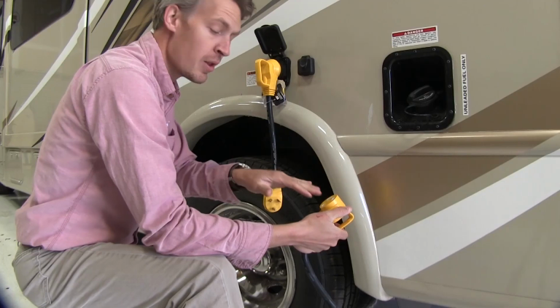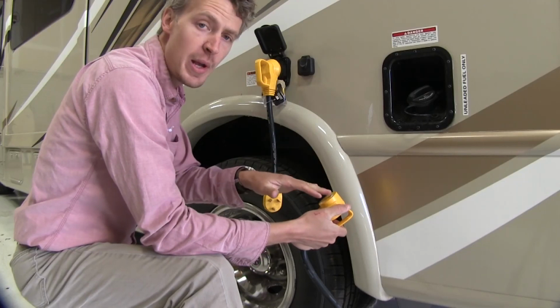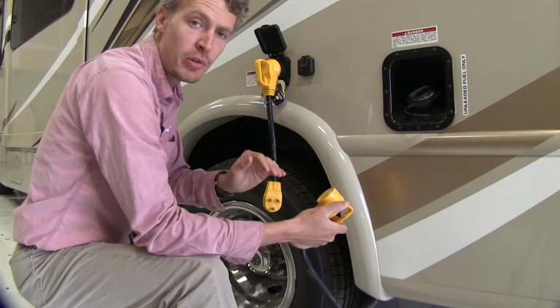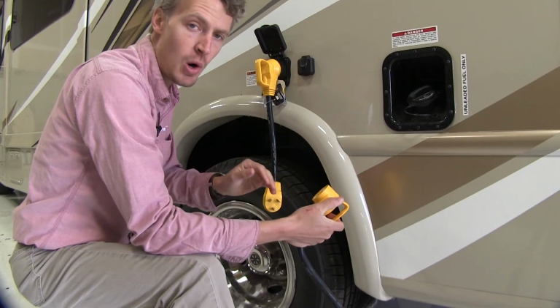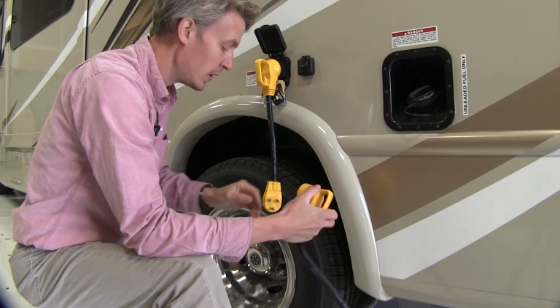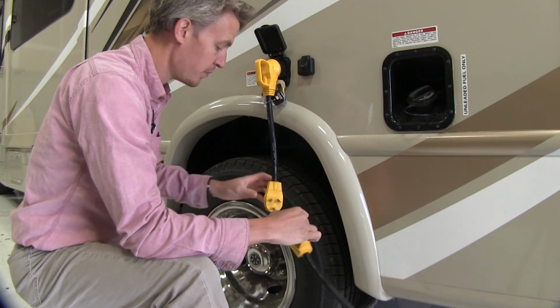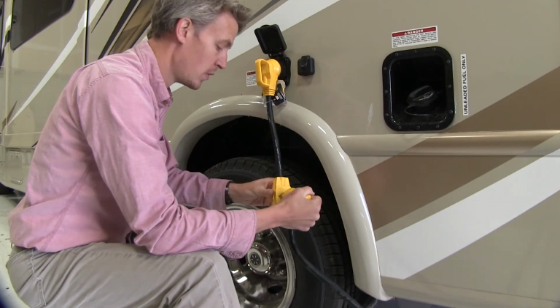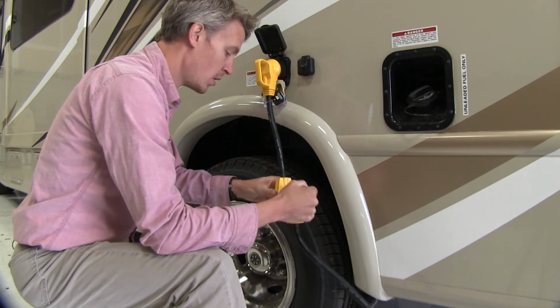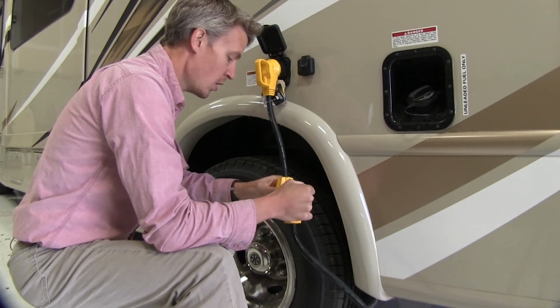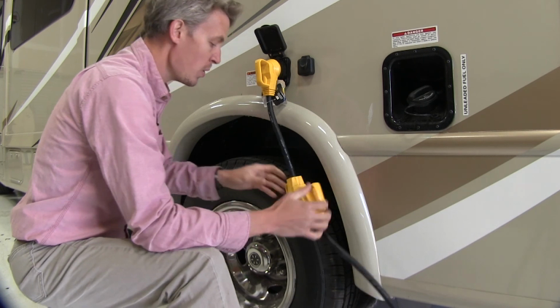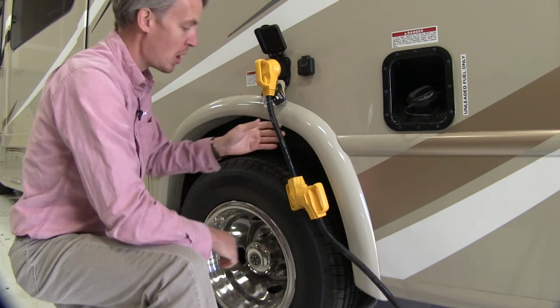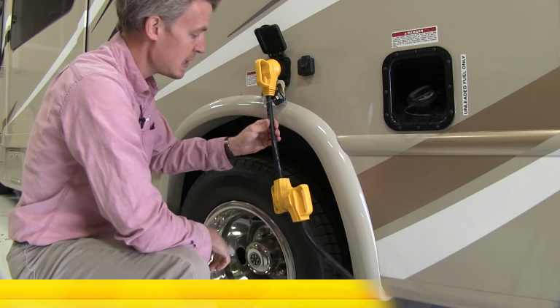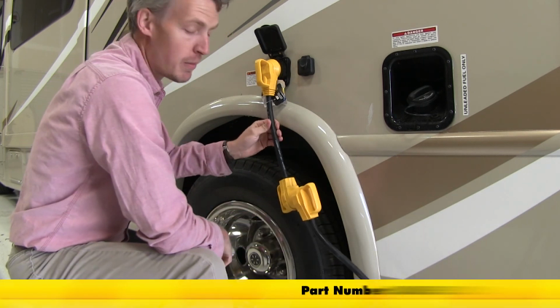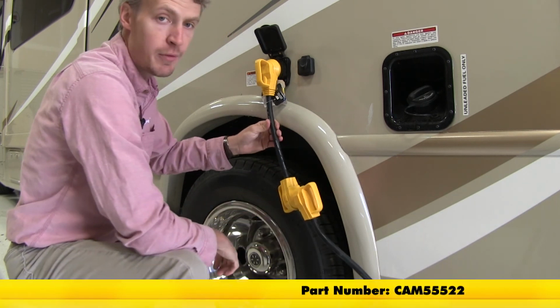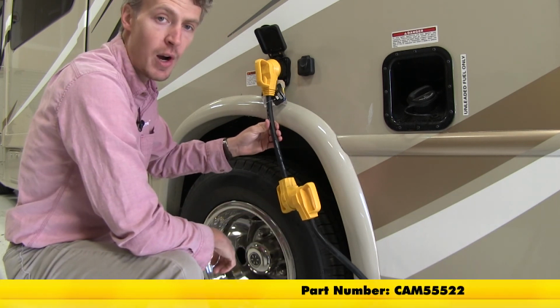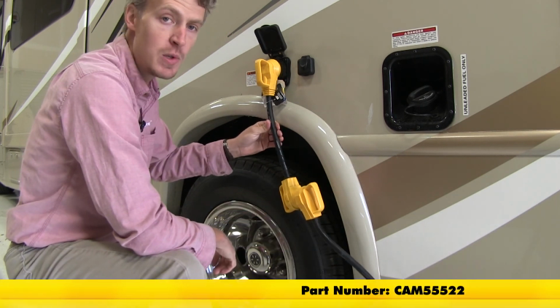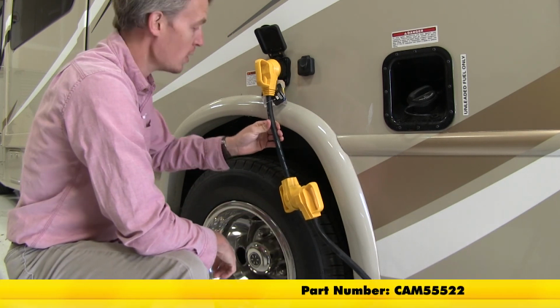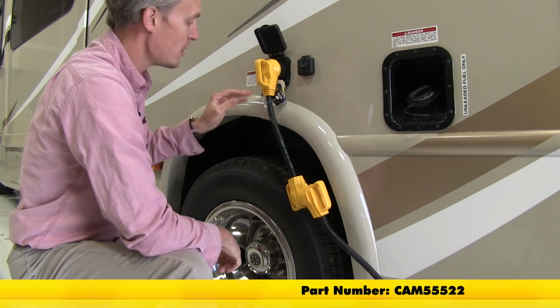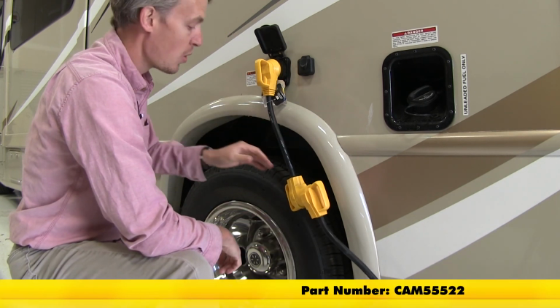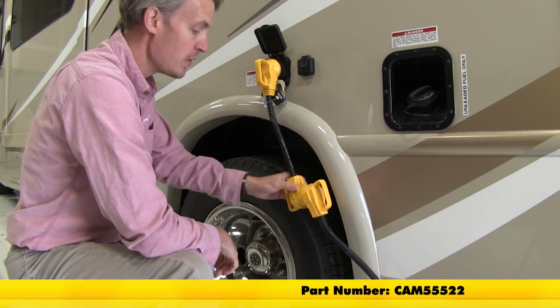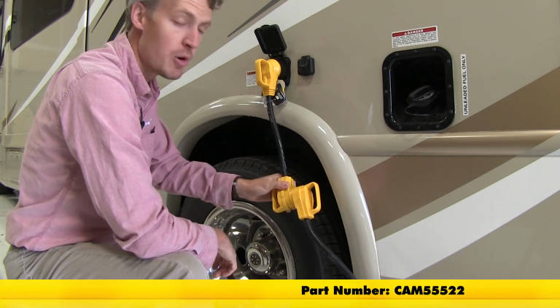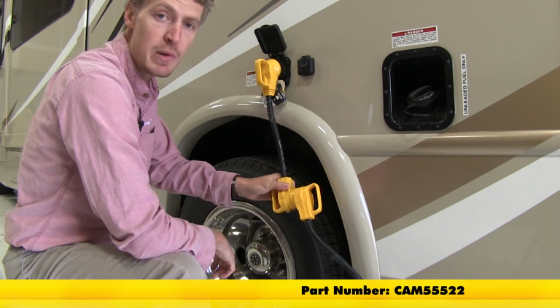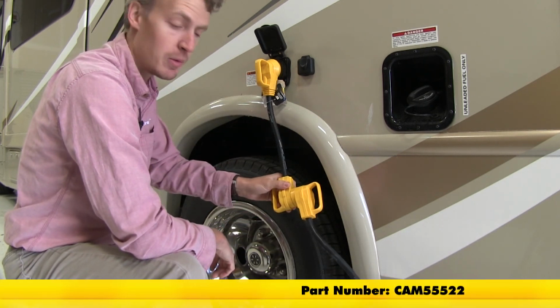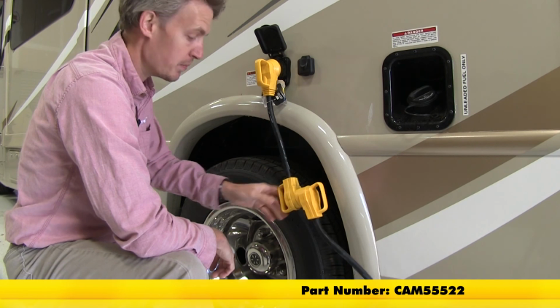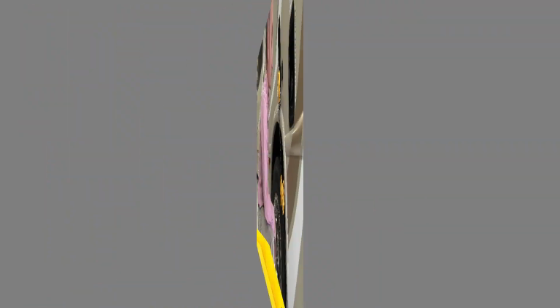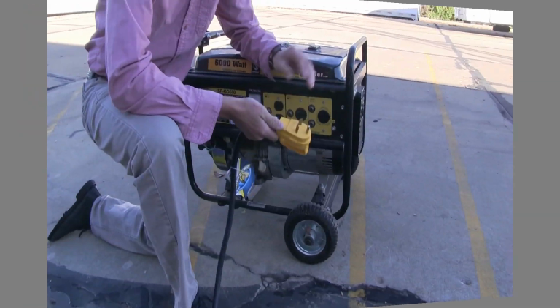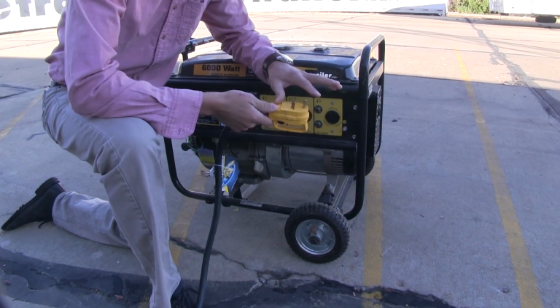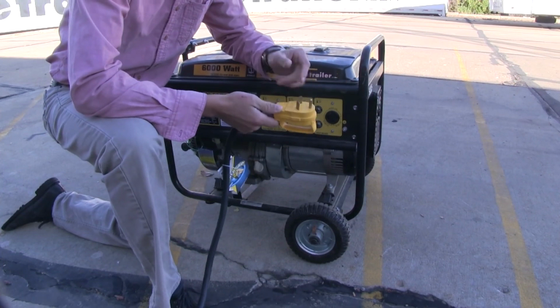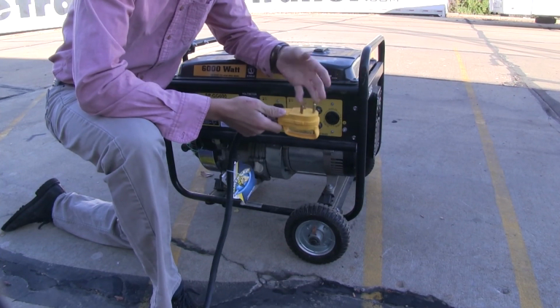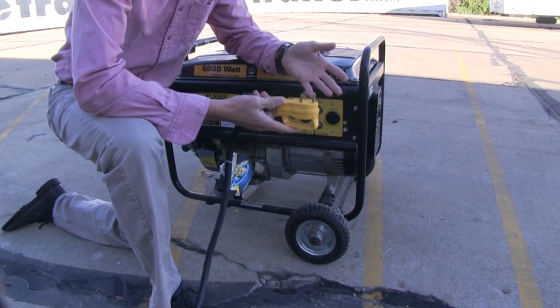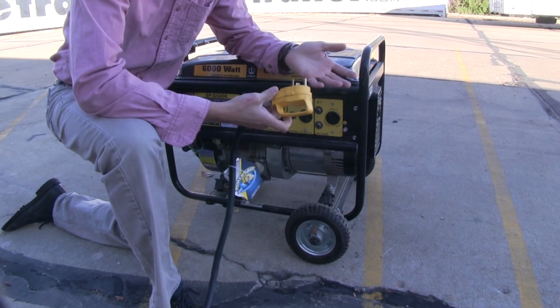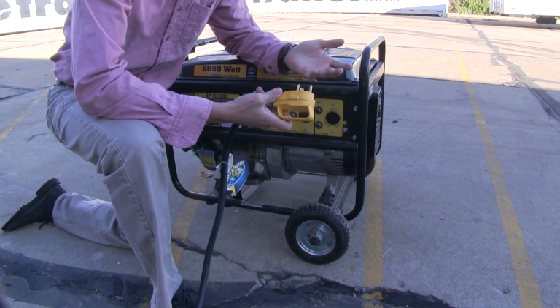The female end hooks up to our RV. We're using part number CAM55522 to adapt it to our RV standard power receptacle. The male end will hook up to our campsite or generator.